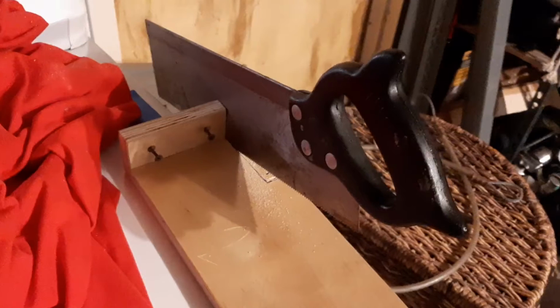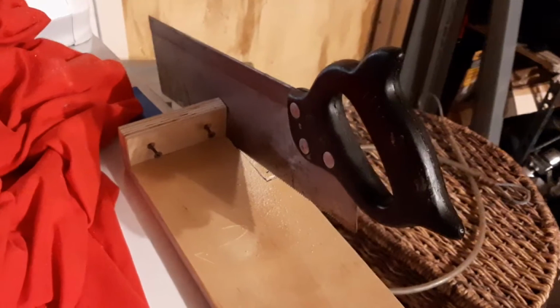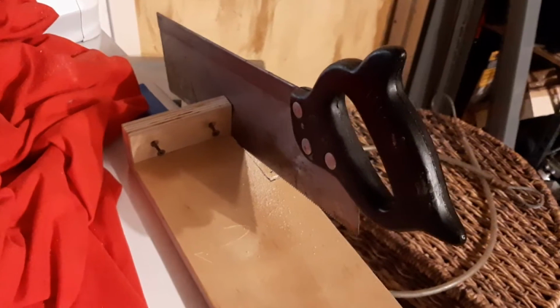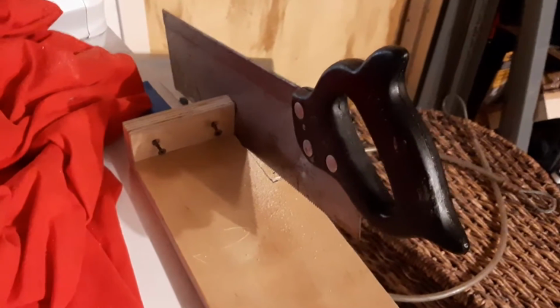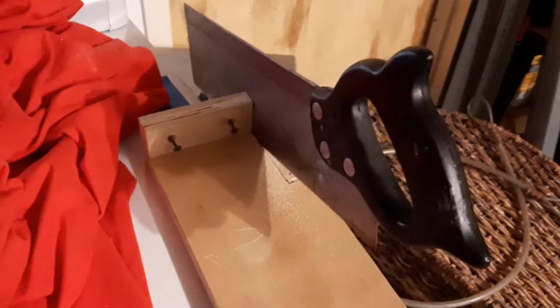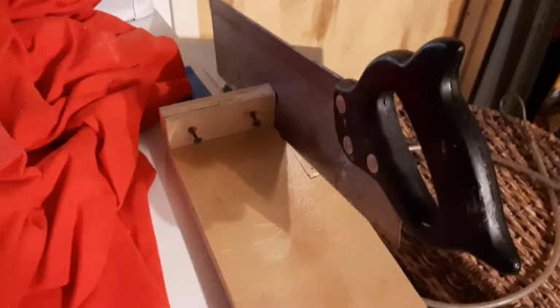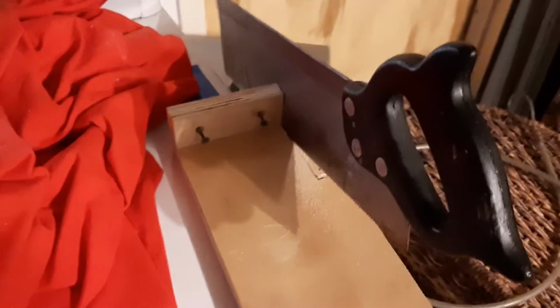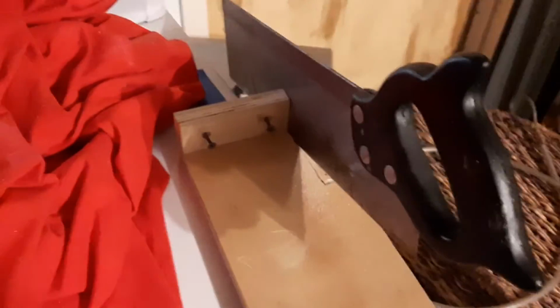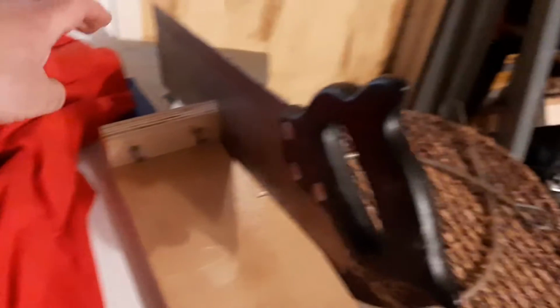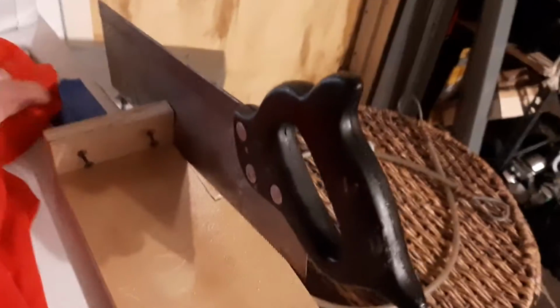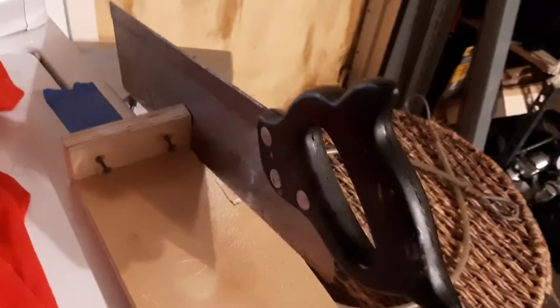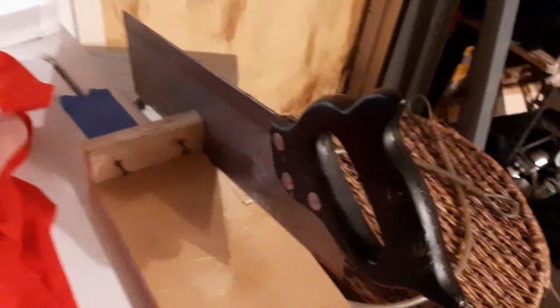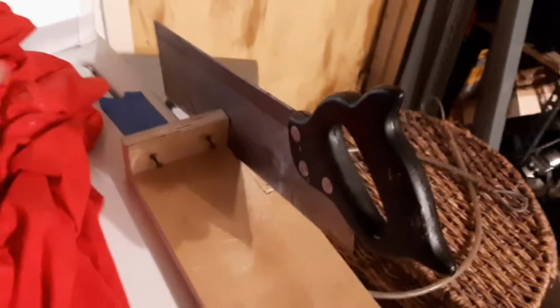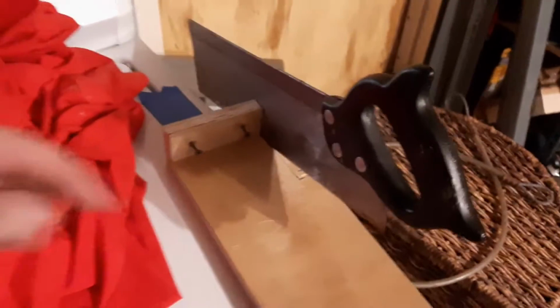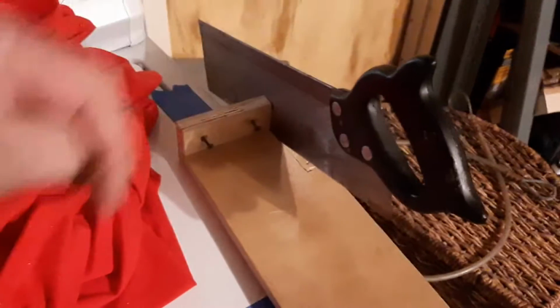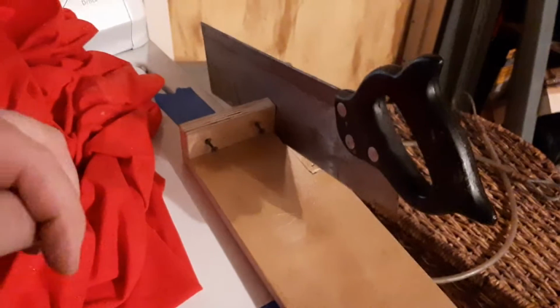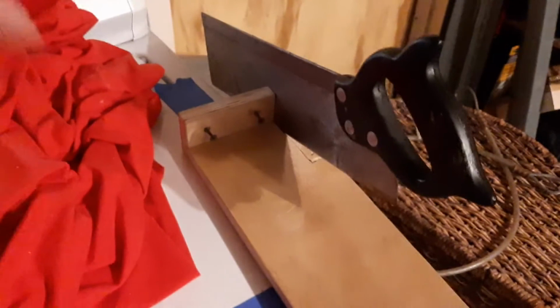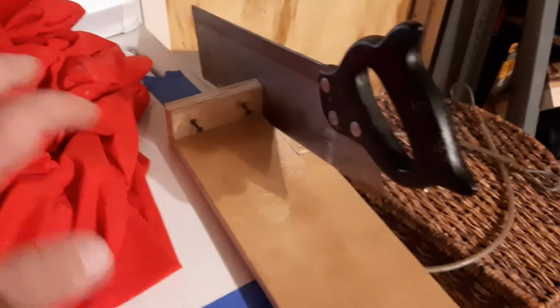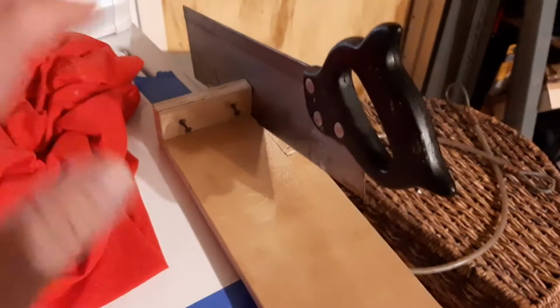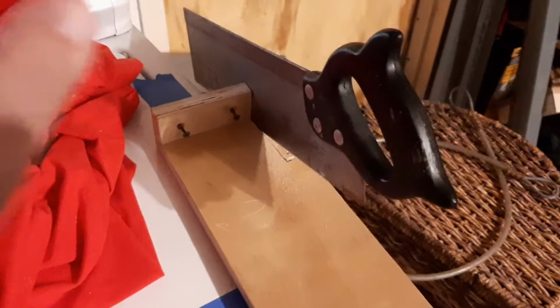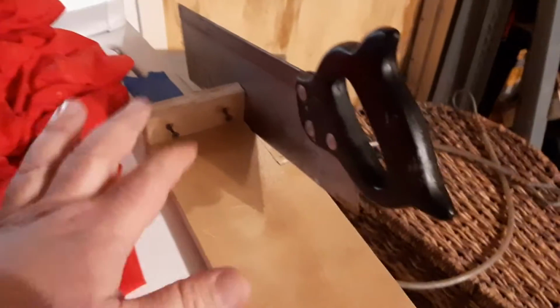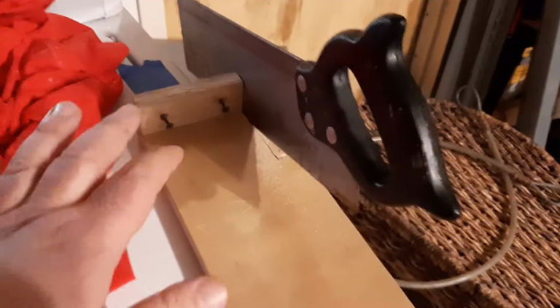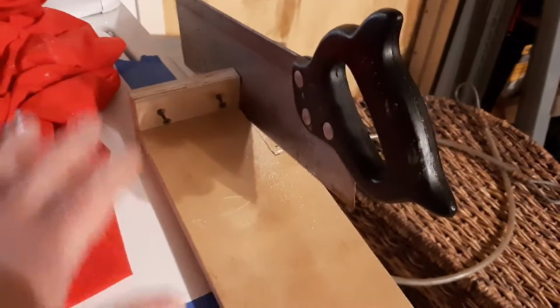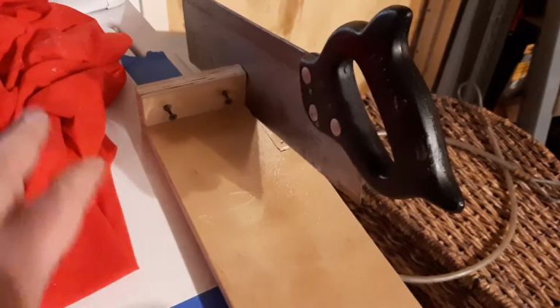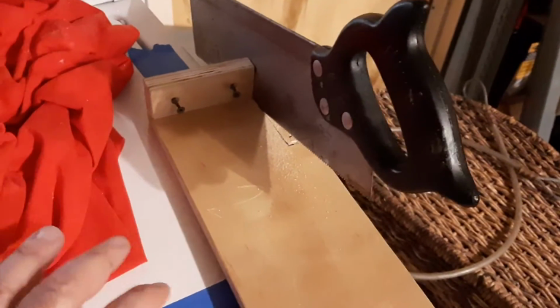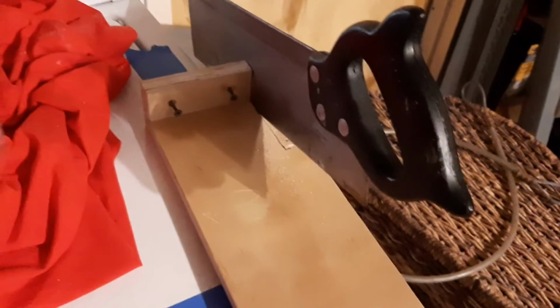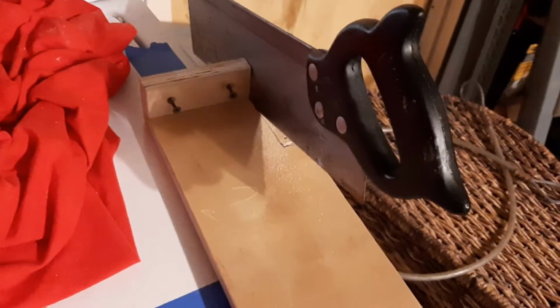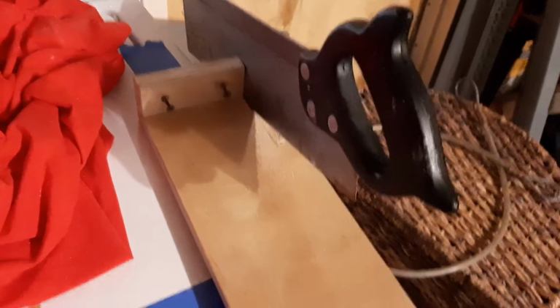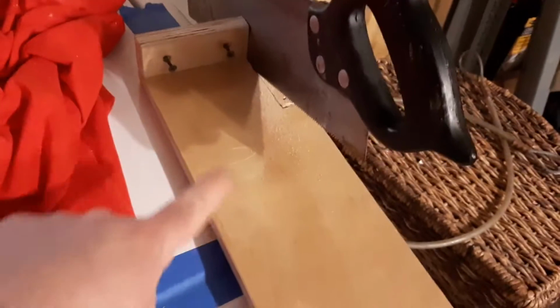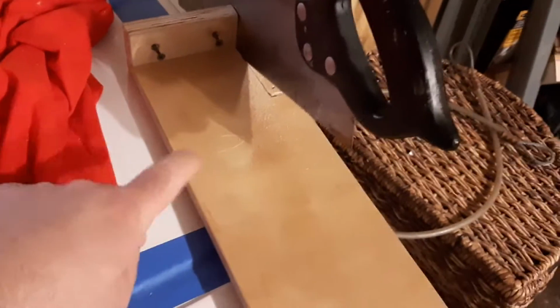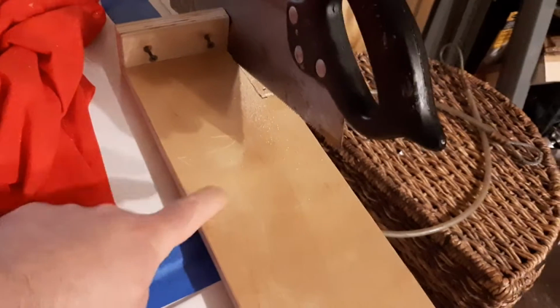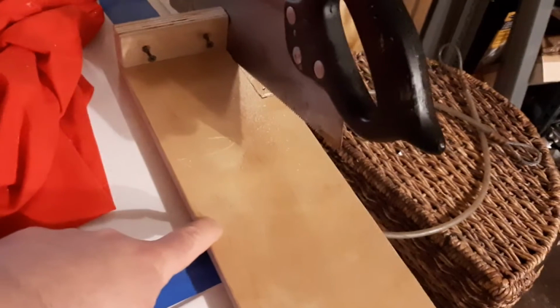What is up, YouTubians? Goodemolo here coming at you with another exciting video. Building on my last video of how I basically prevent the wood from splitting, this is the rough side of the wood.